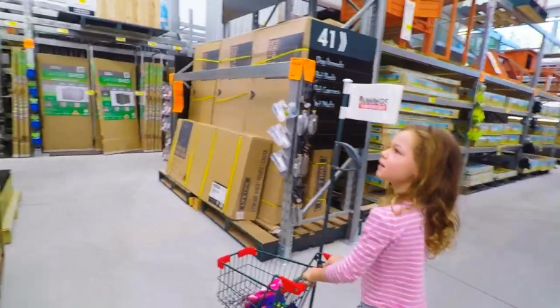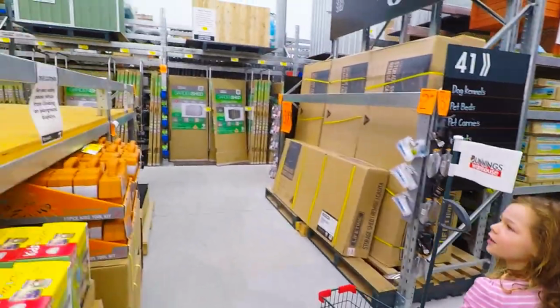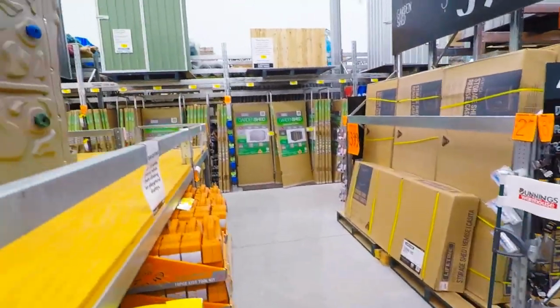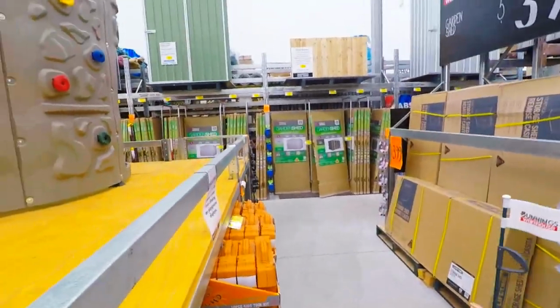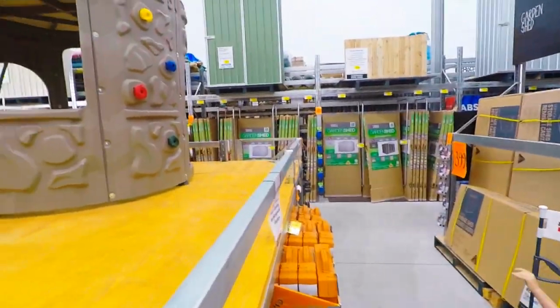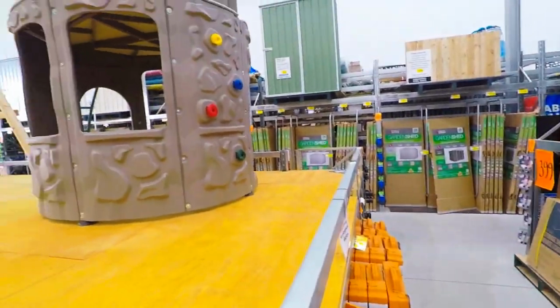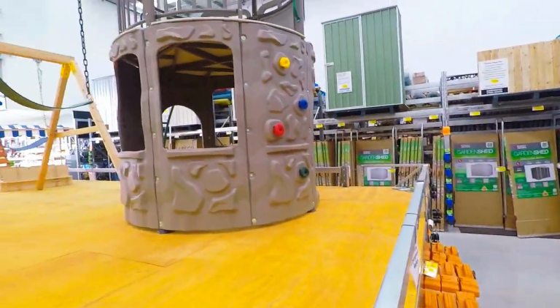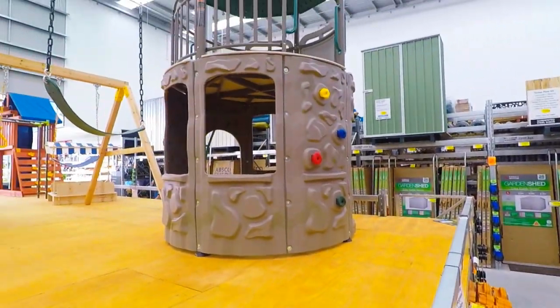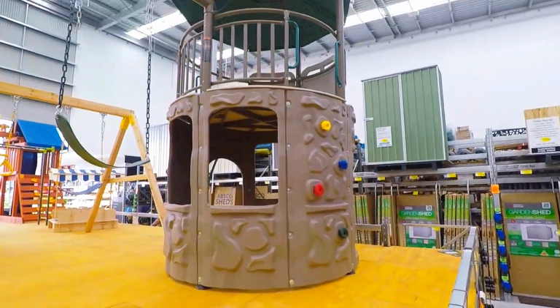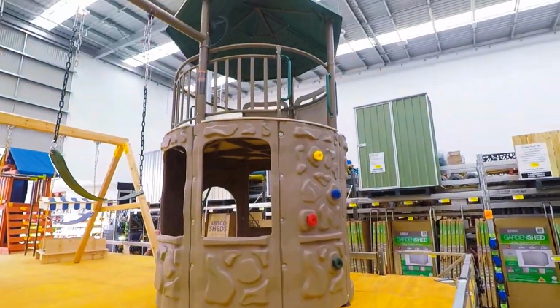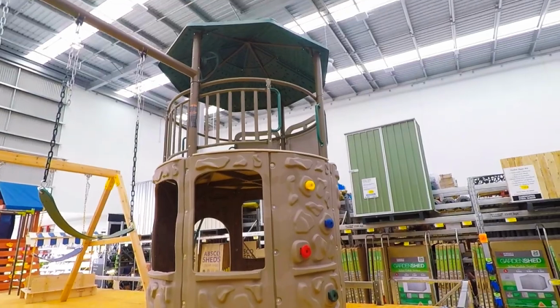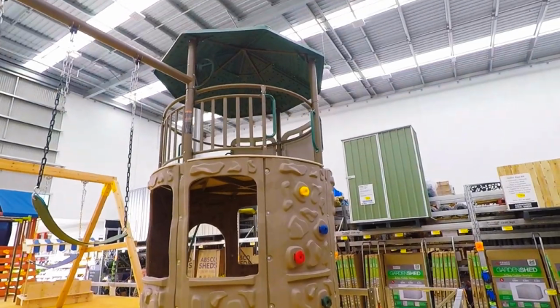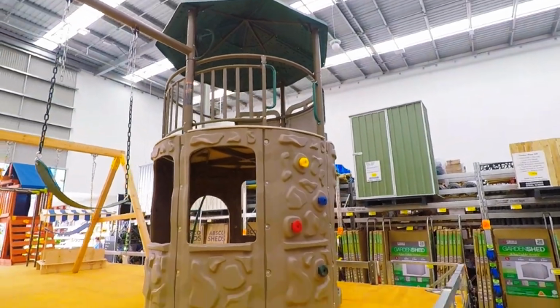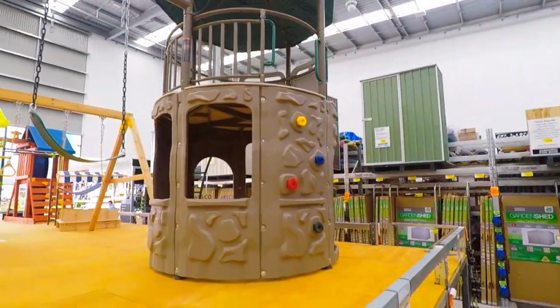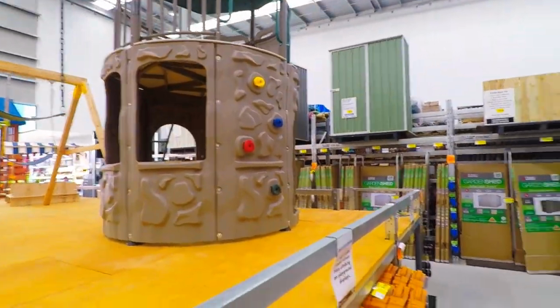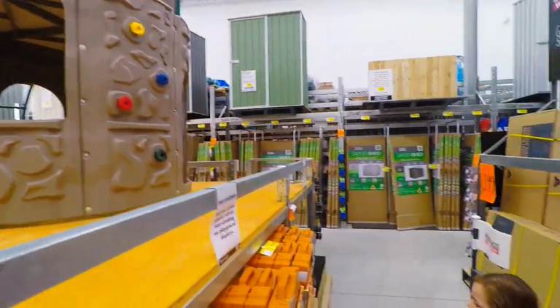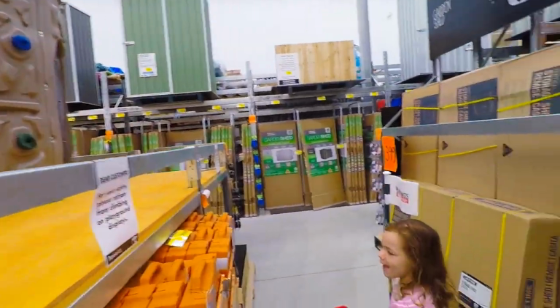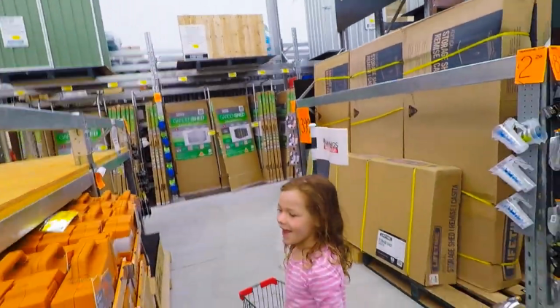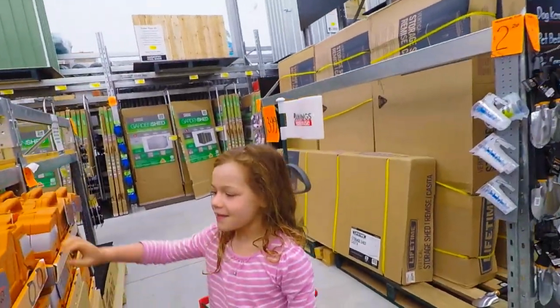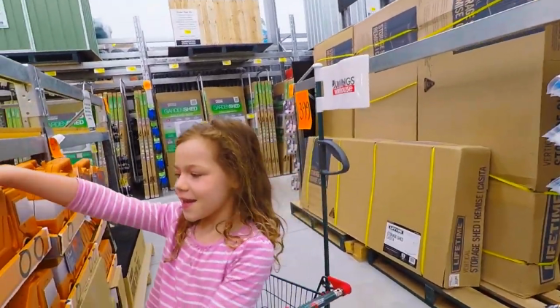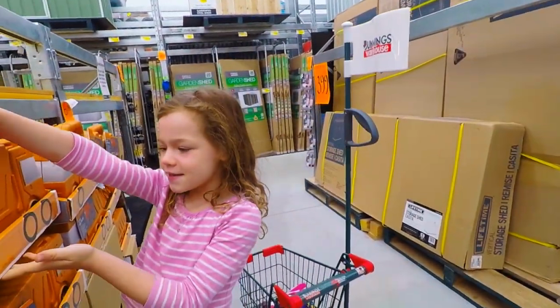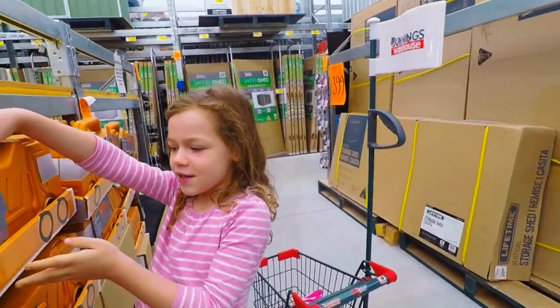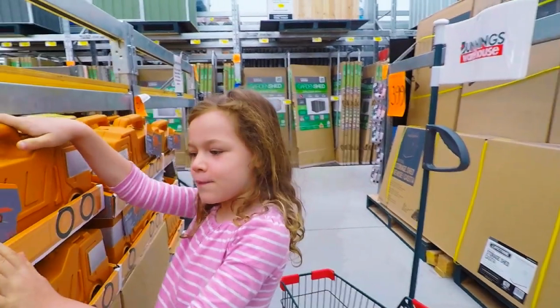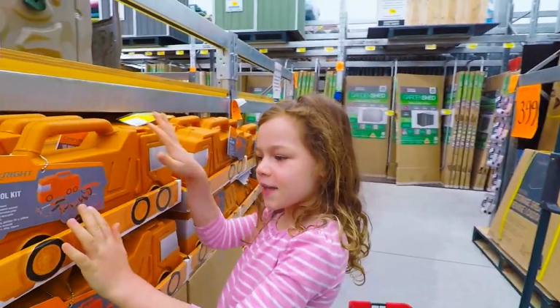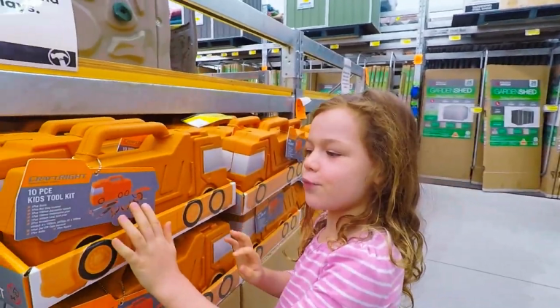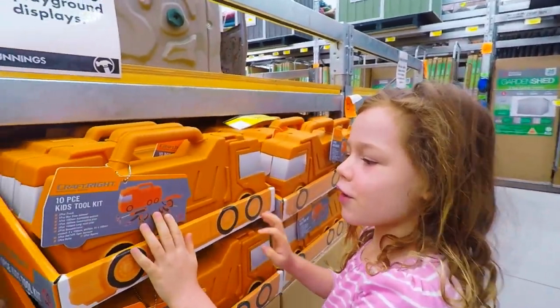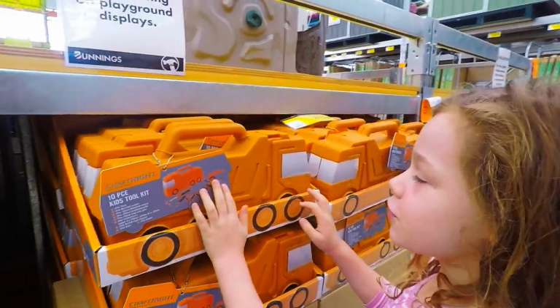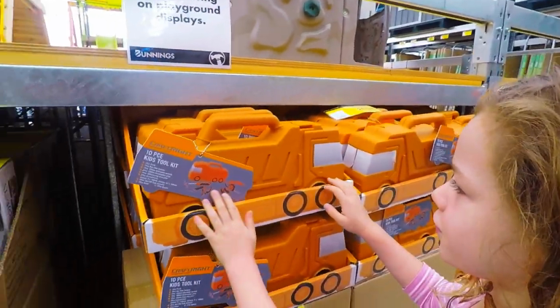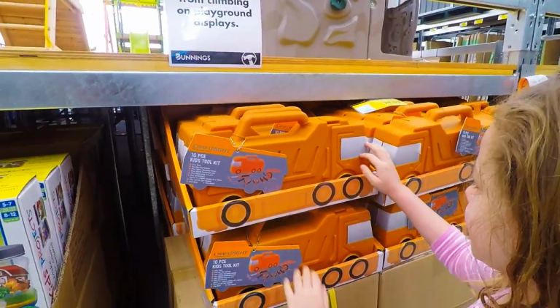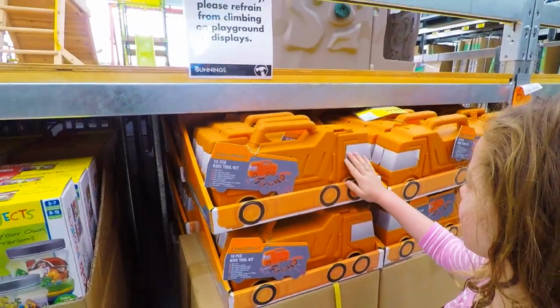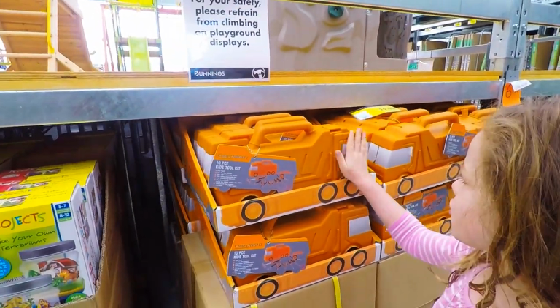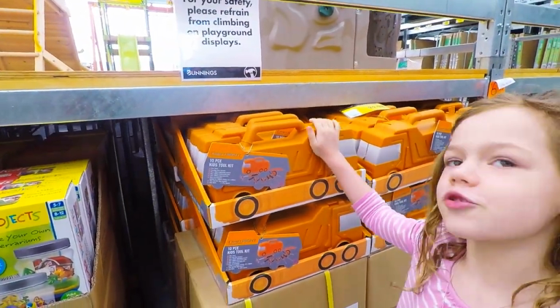And you can climb up a climbing wall. And here is a key box that you can put your tools in — like a tool truck.